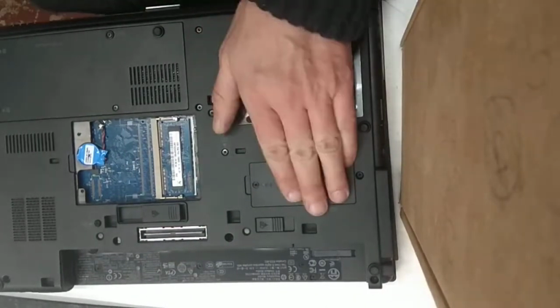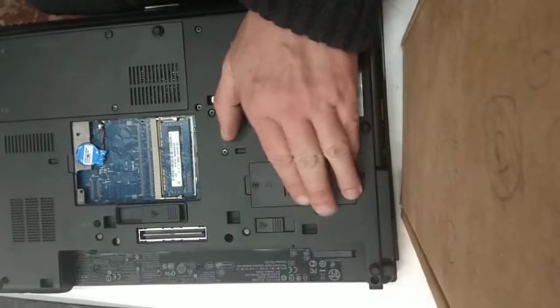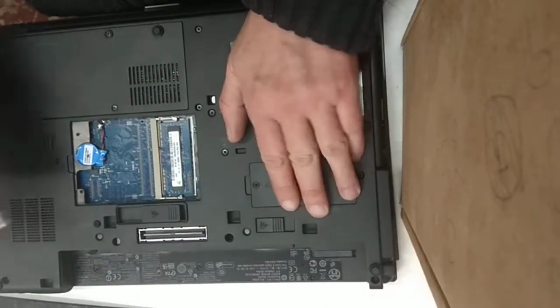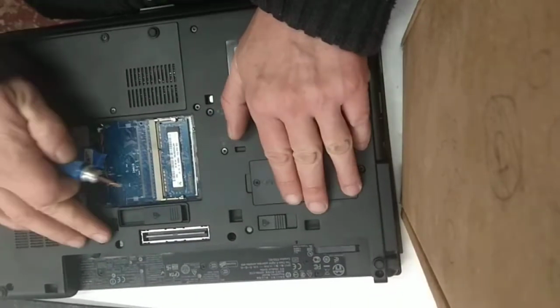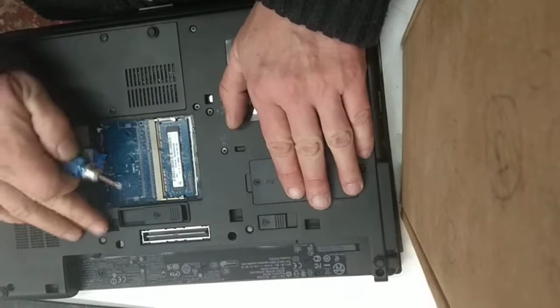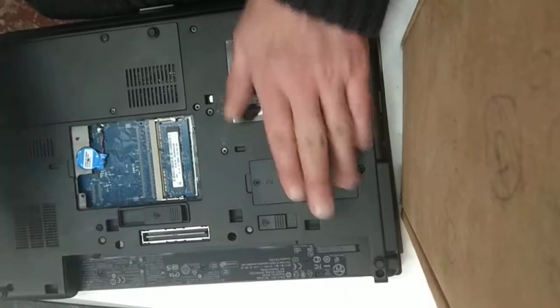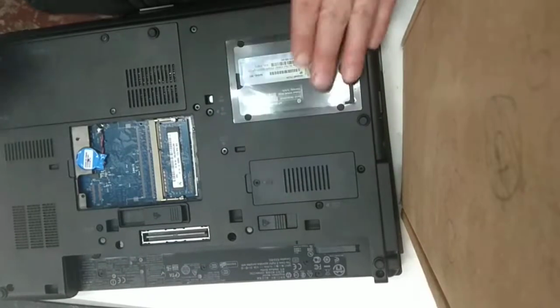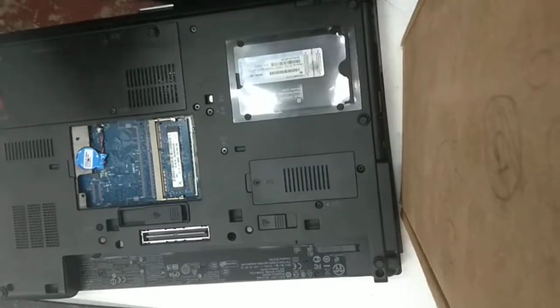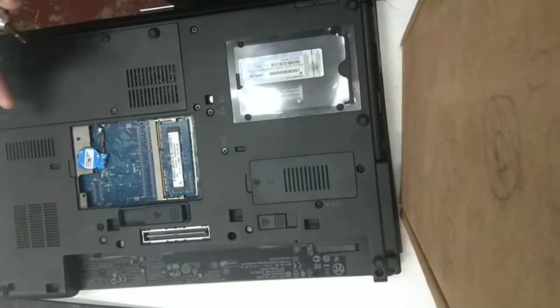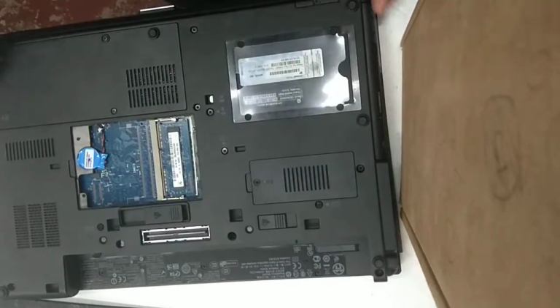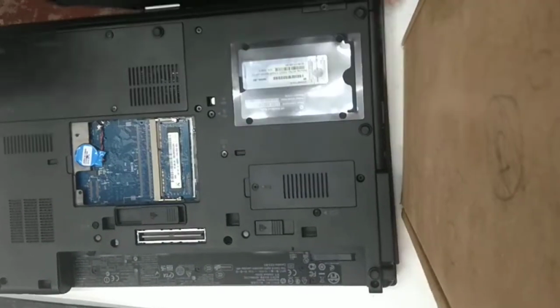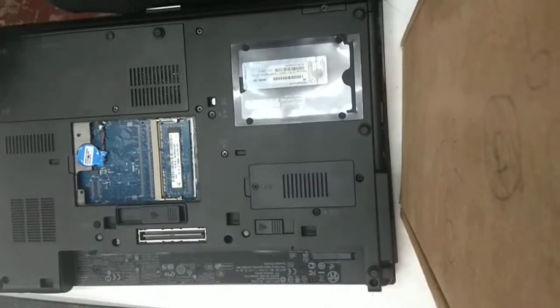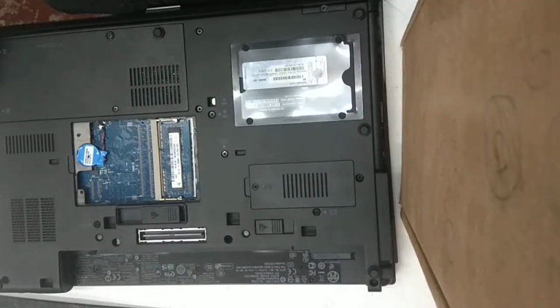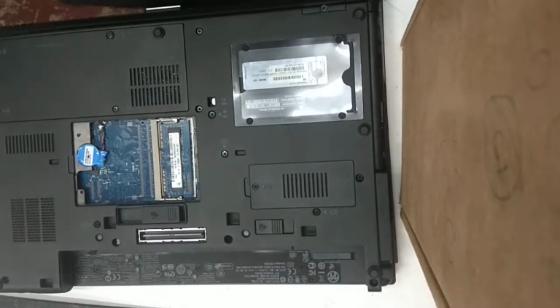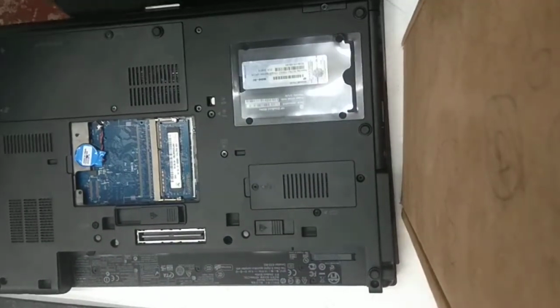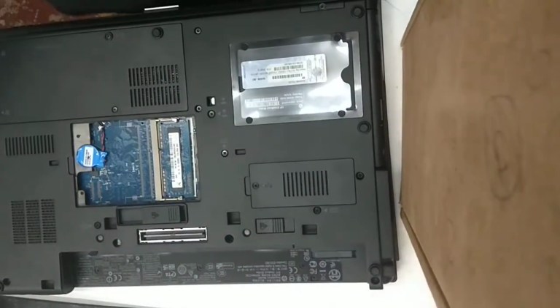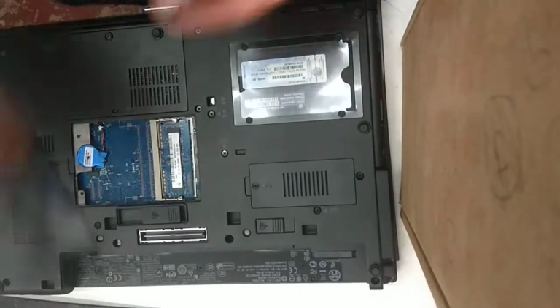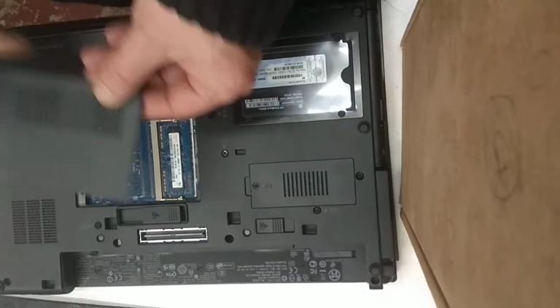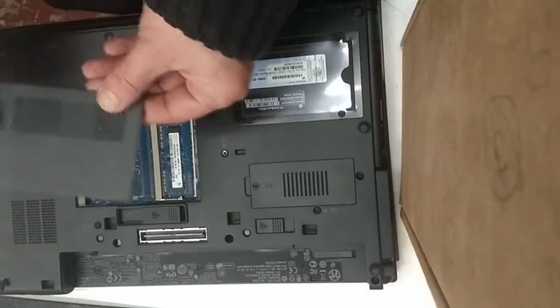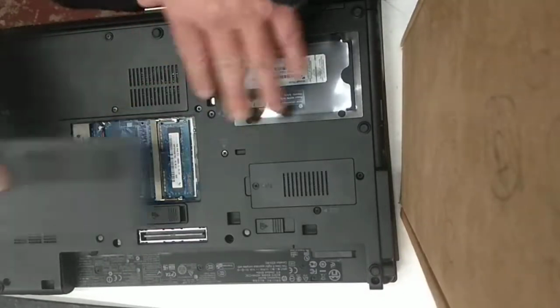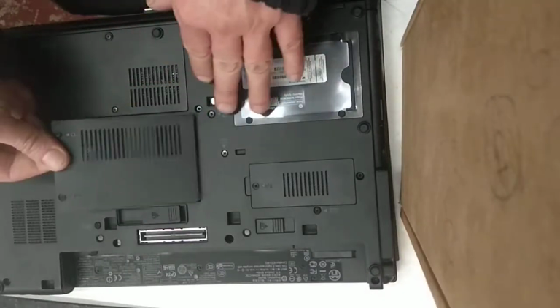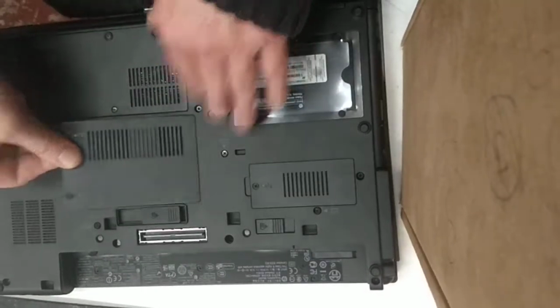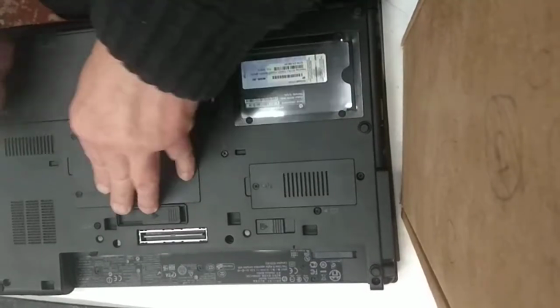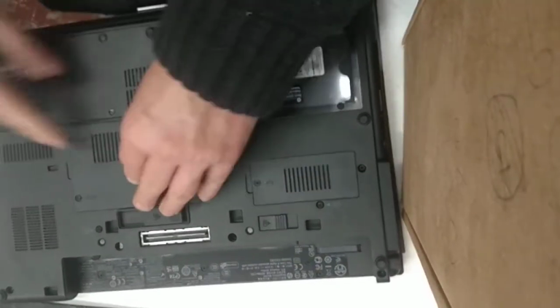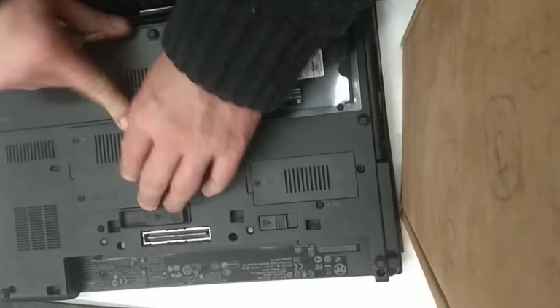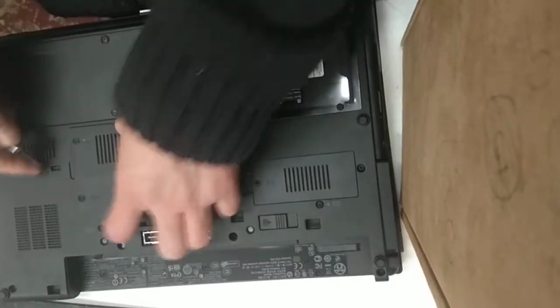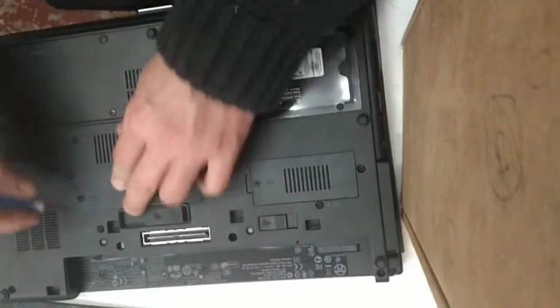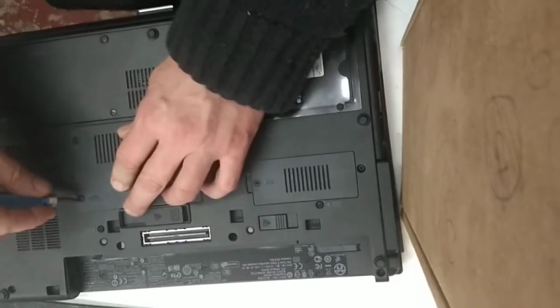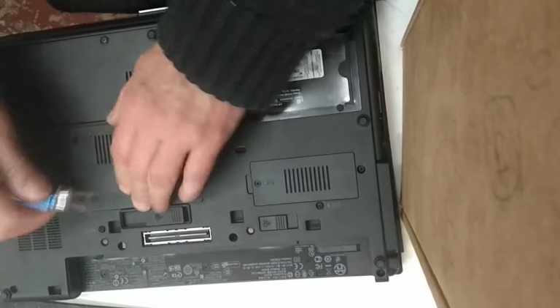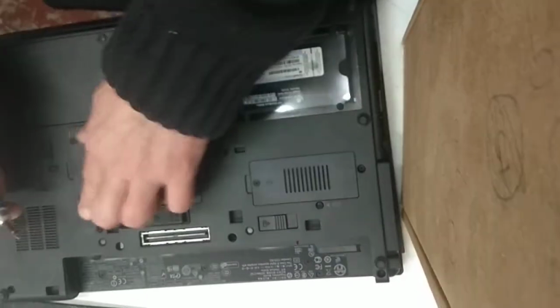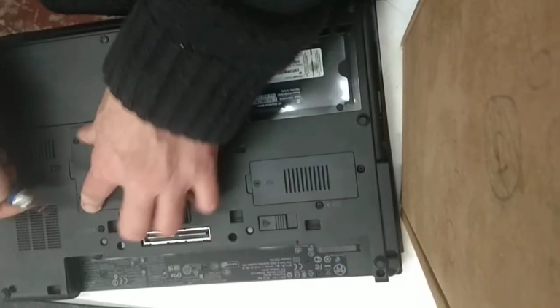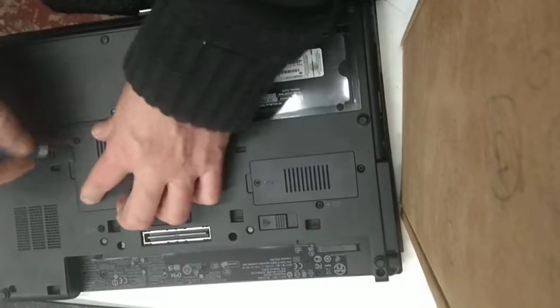To get to this second module, it's slightly trickier because we have to take the keyboard off. So we'll put this cover back on first.